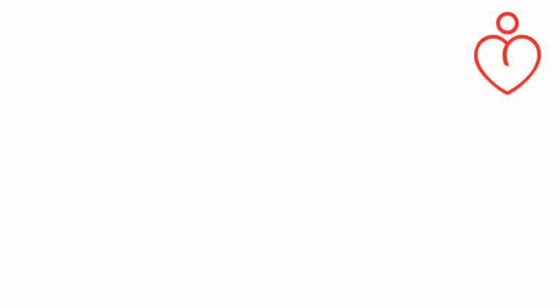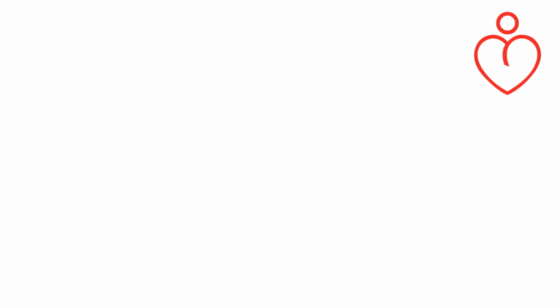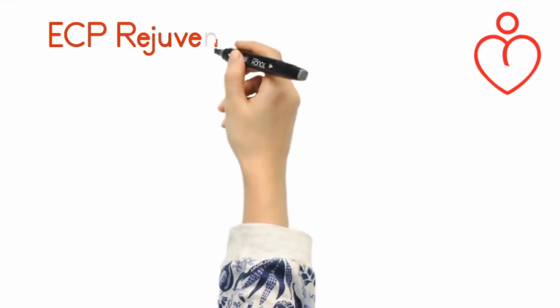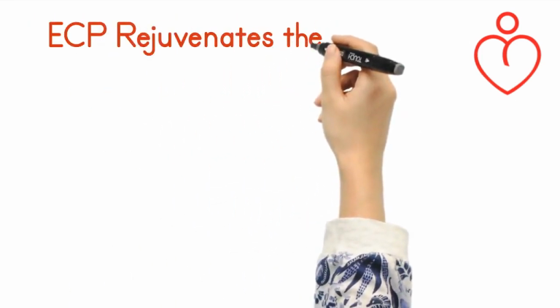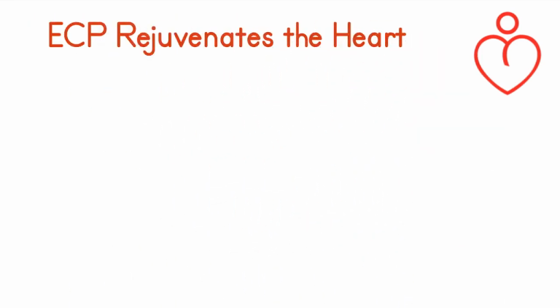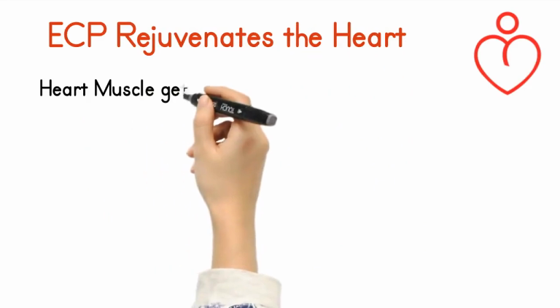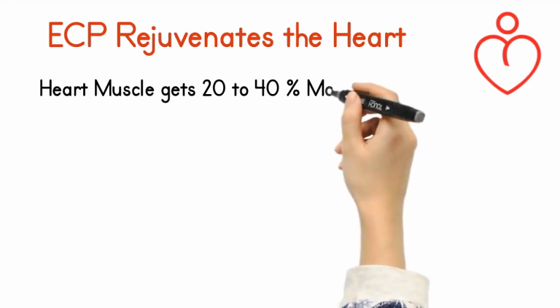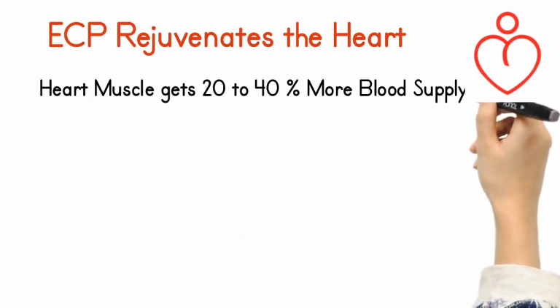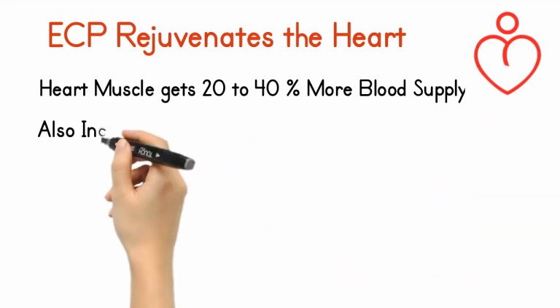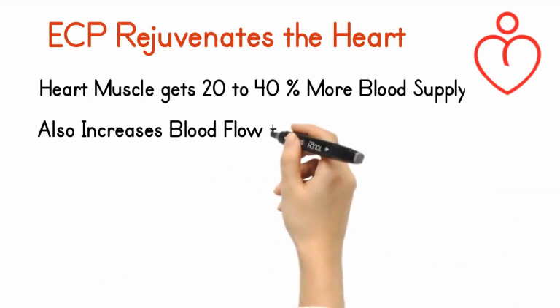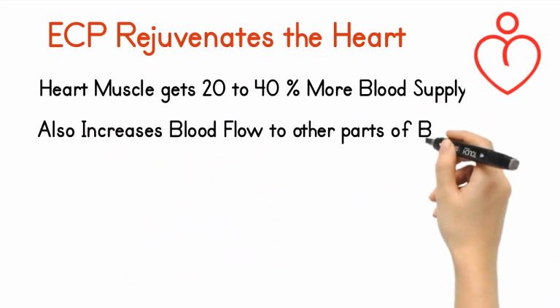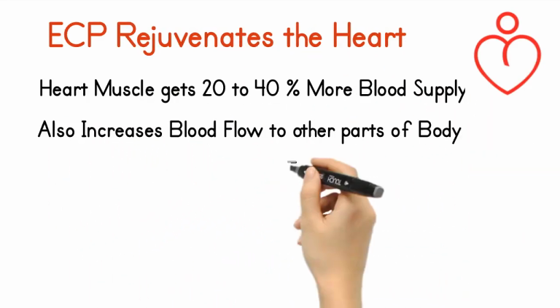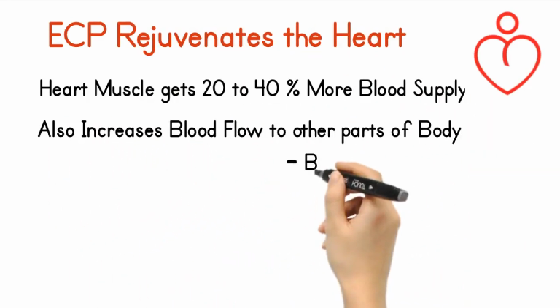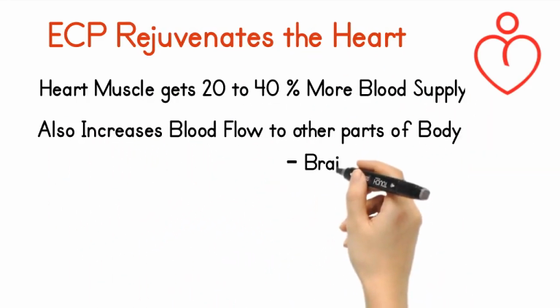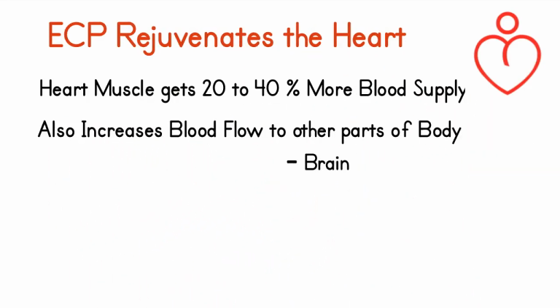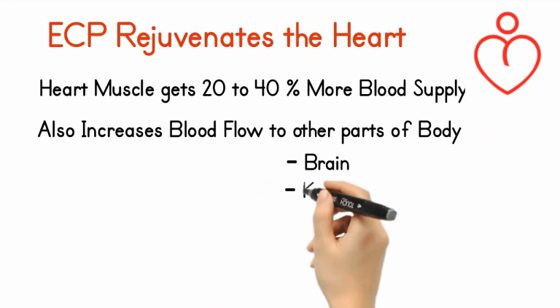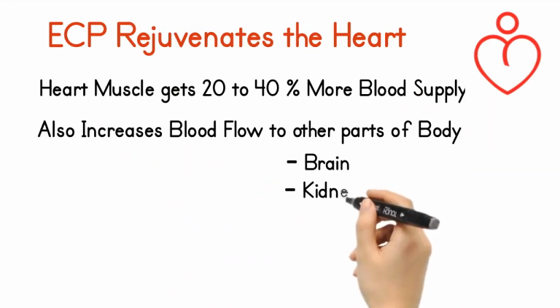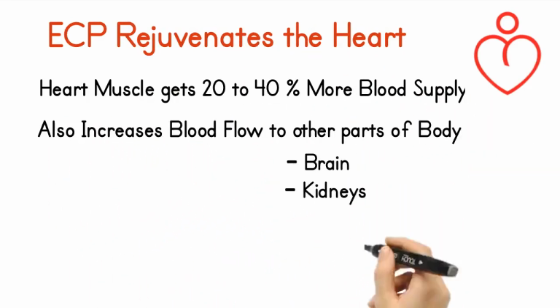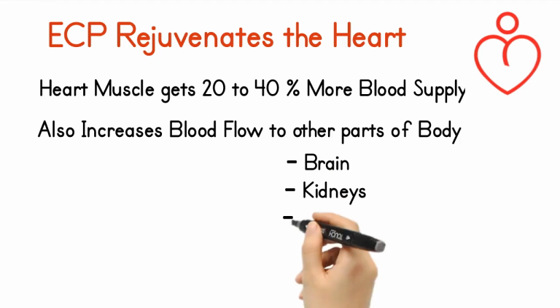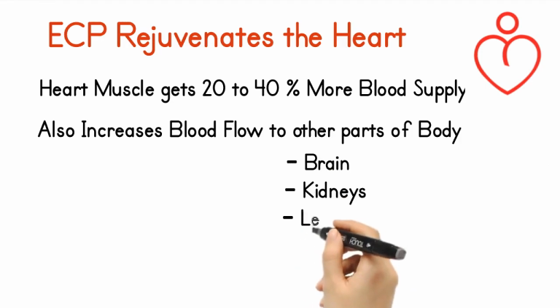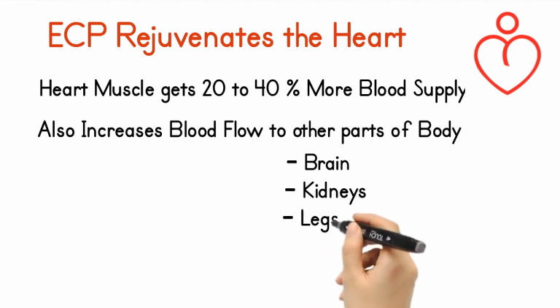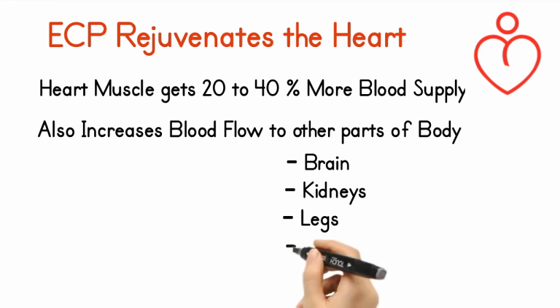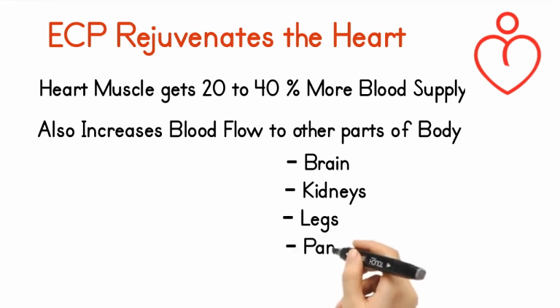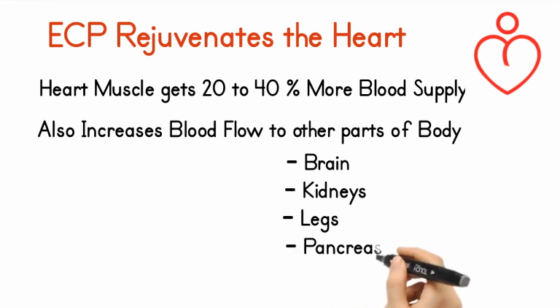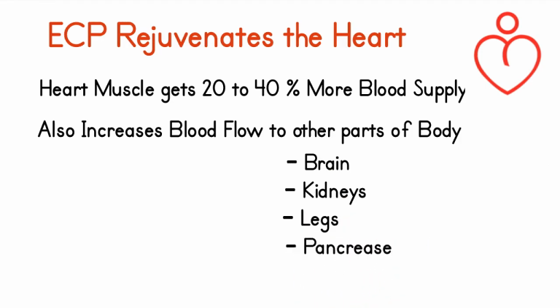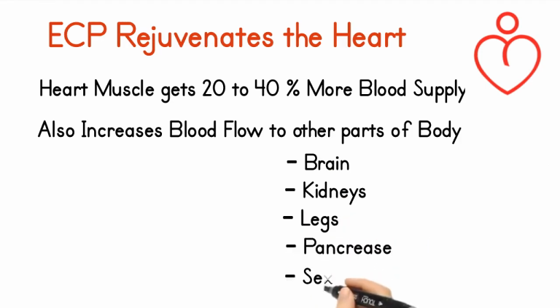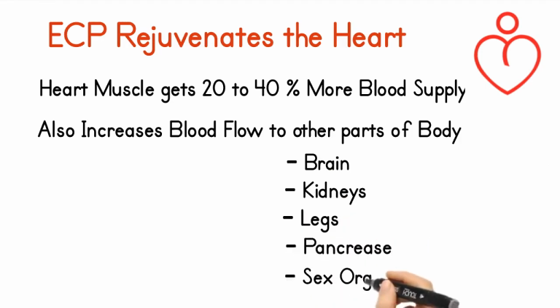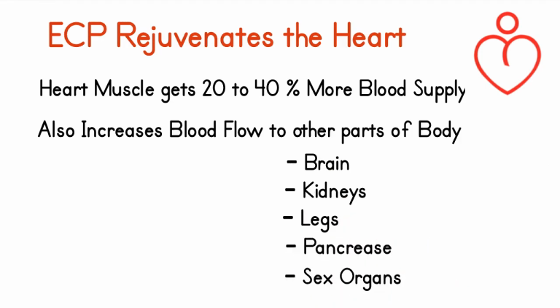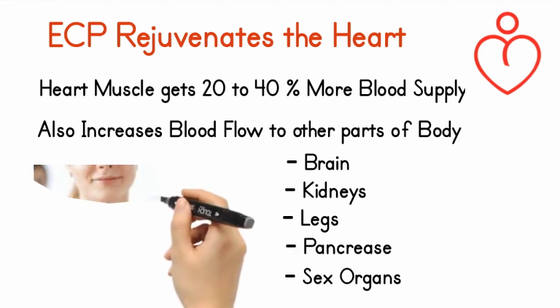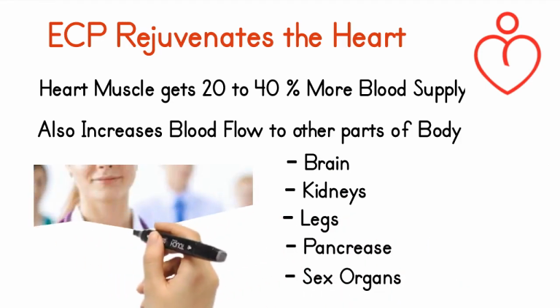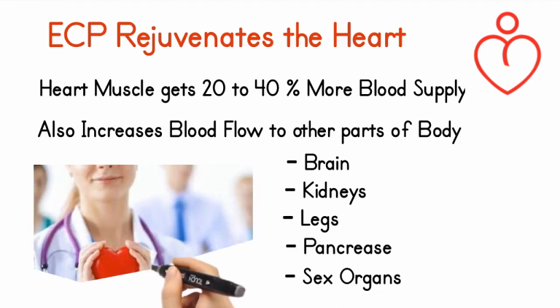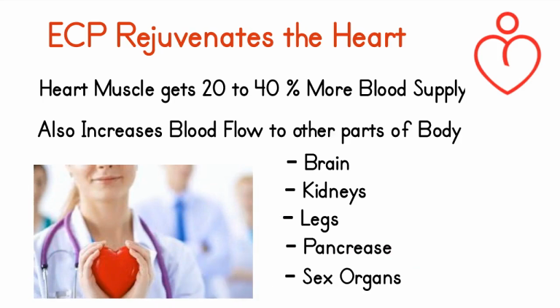ECP rejuvenates the heart. The heart muscle gets a 20 to 40% increased blood supply. It also increases blood flow to other parts of the body: brain, kidneys, legs, pancreas, and sex organs.